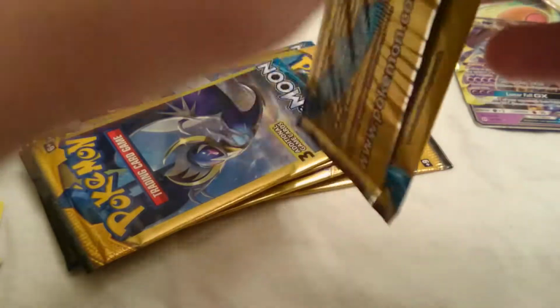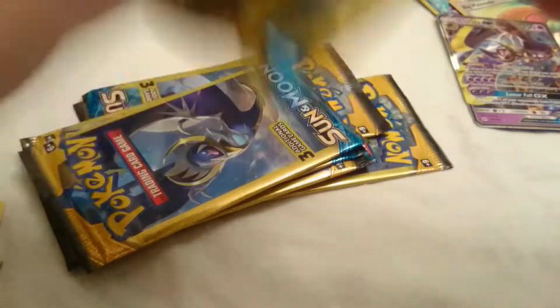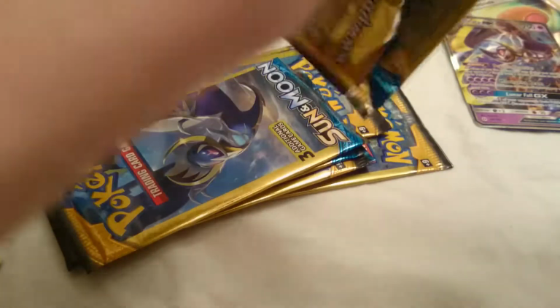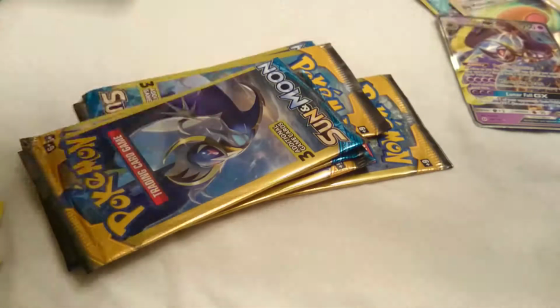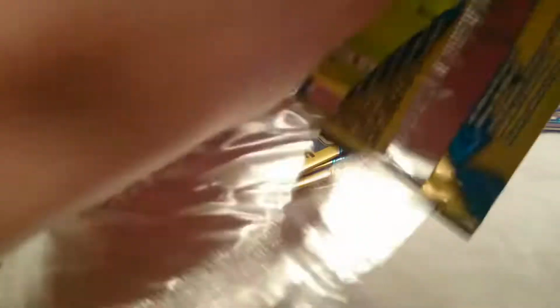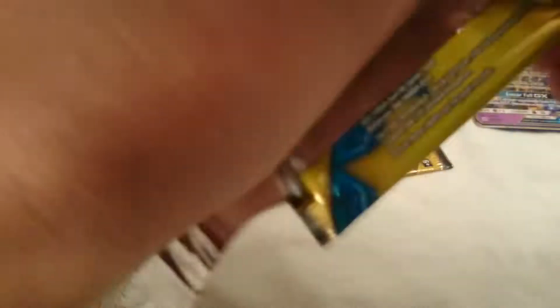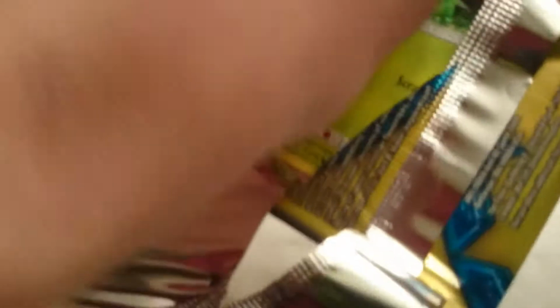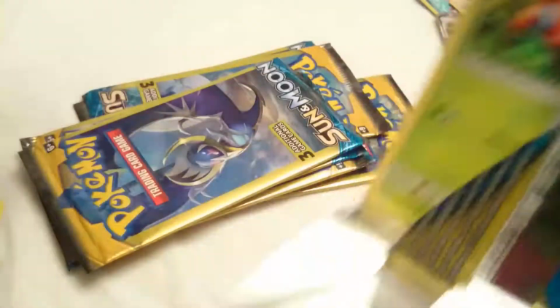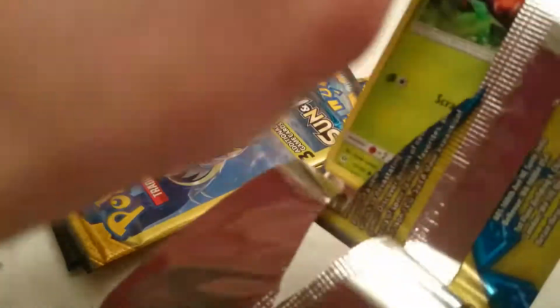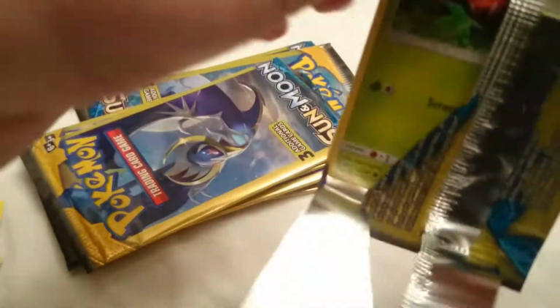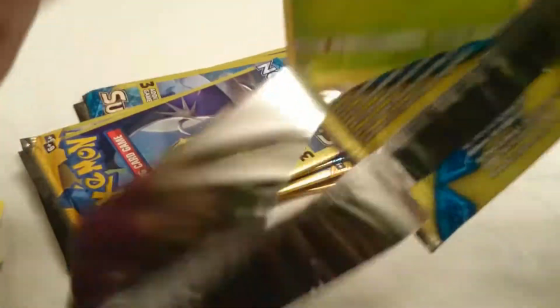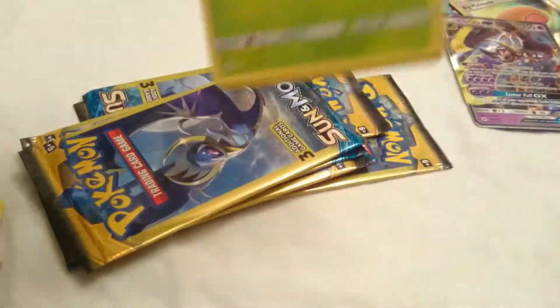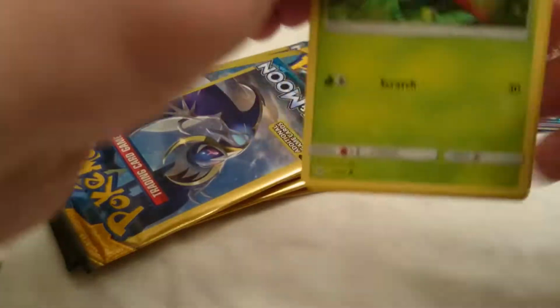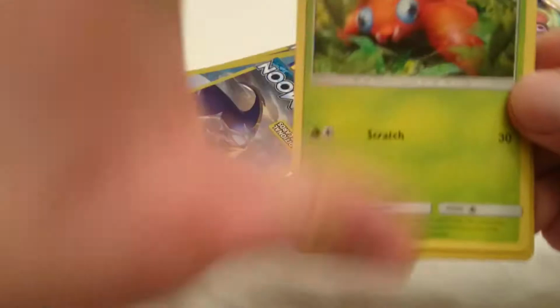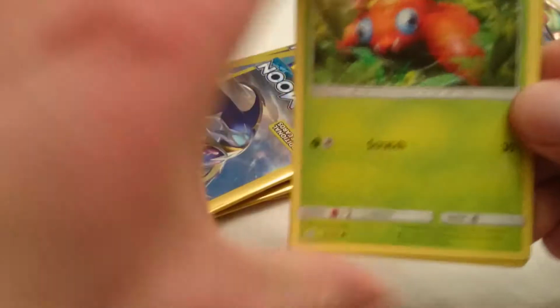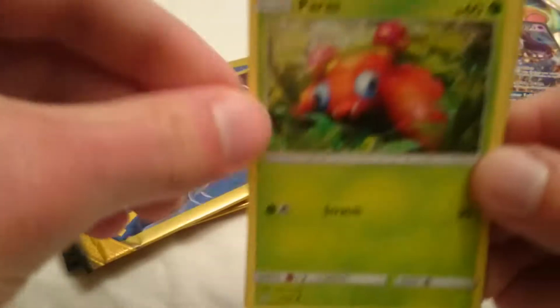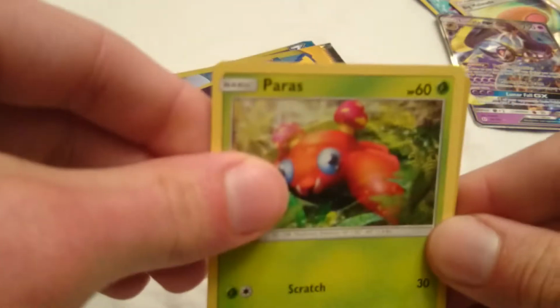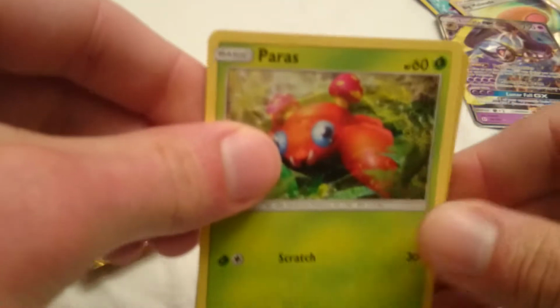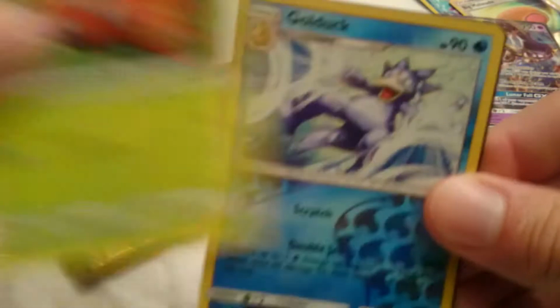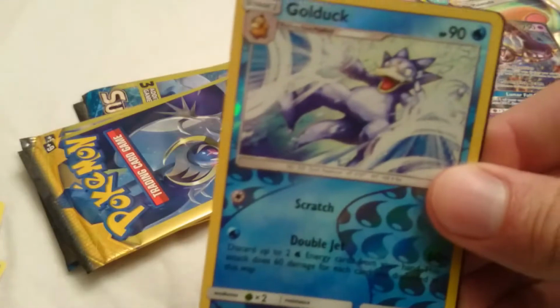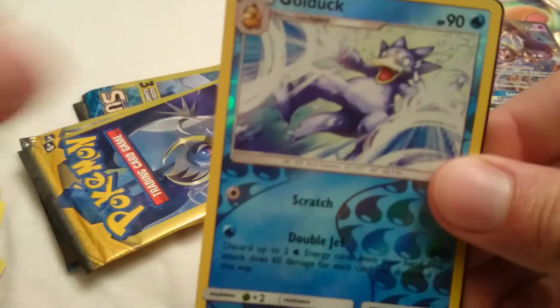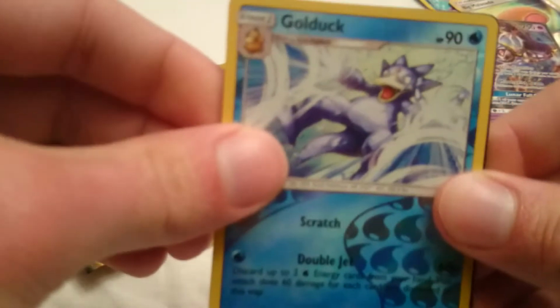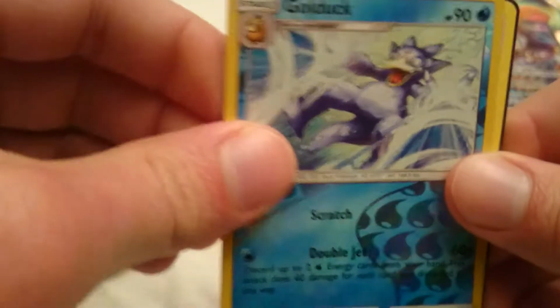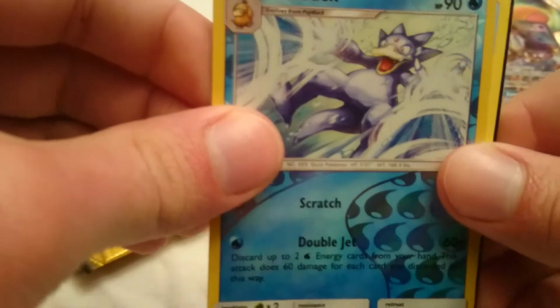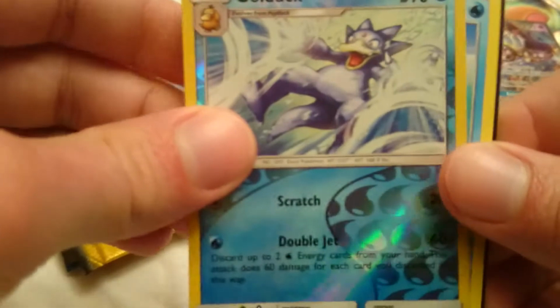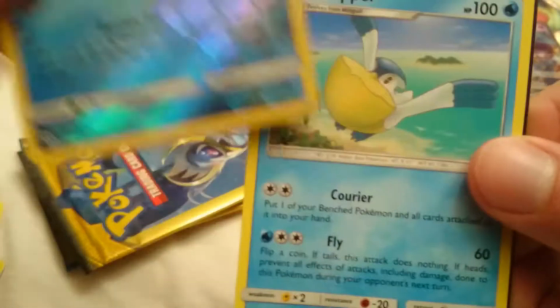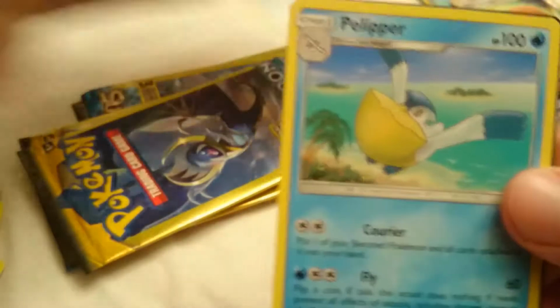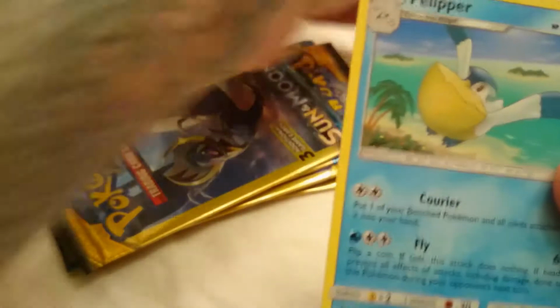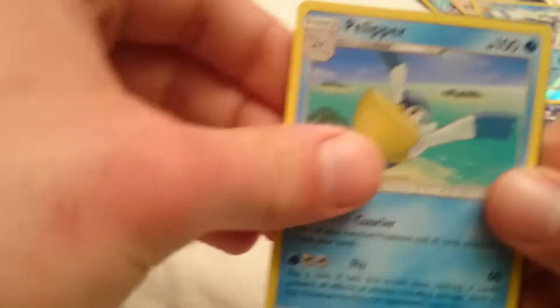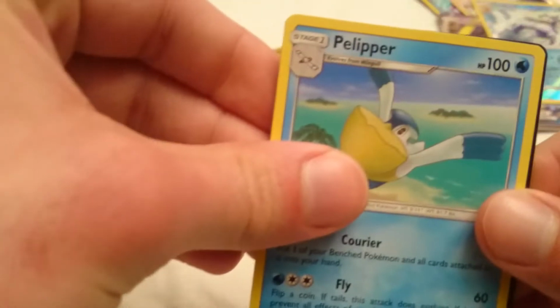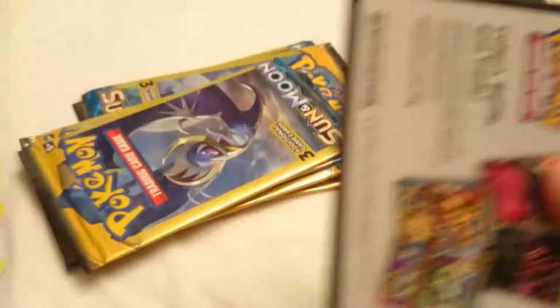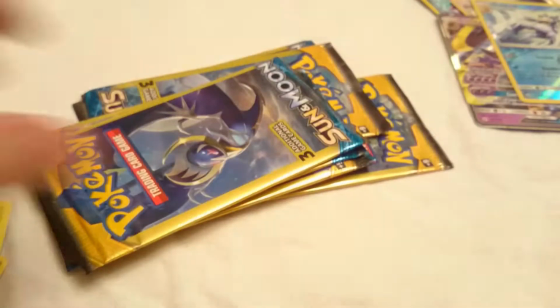So we got a GX out of each Dollar Tree pack, that is cool. A Paras, a Golduck reverse holo rare, and a Pelipper.